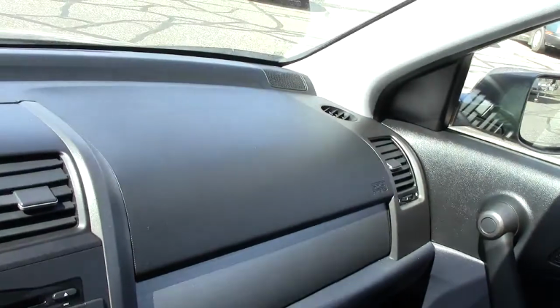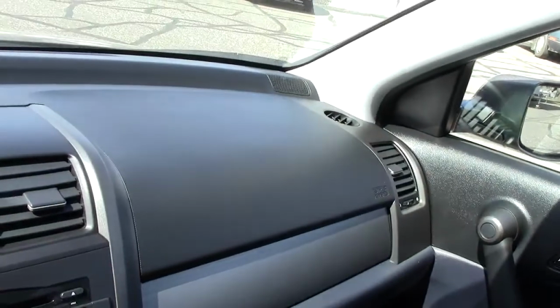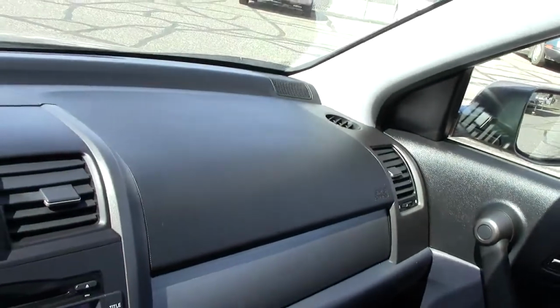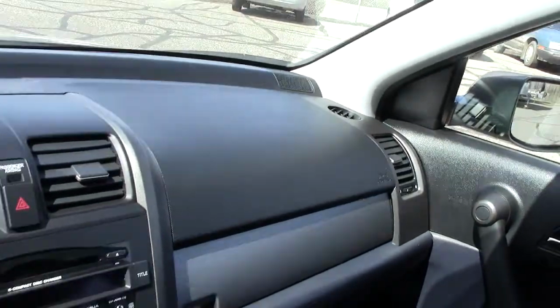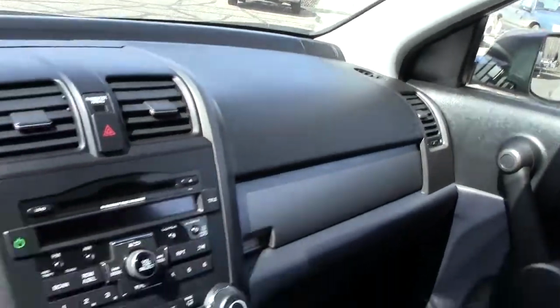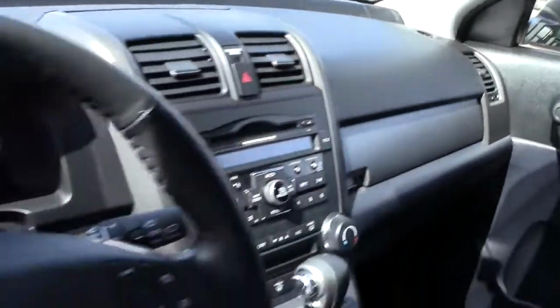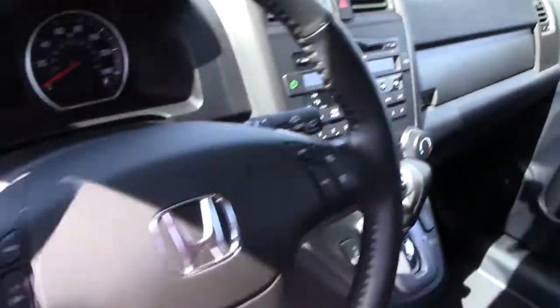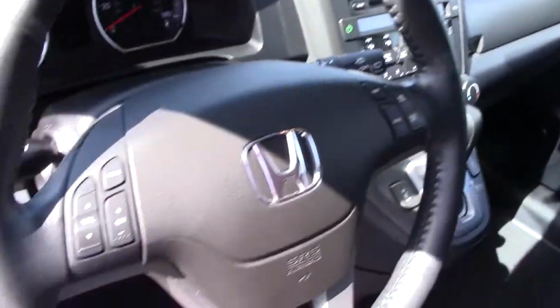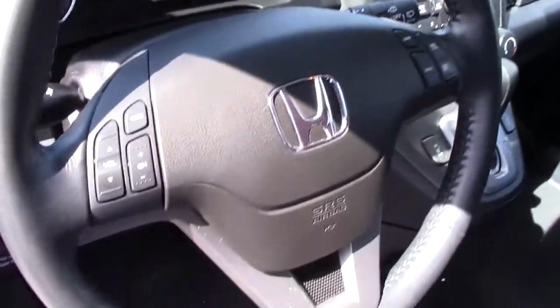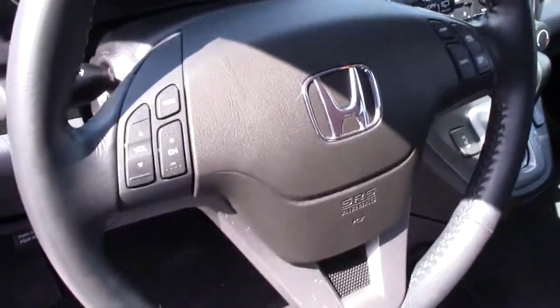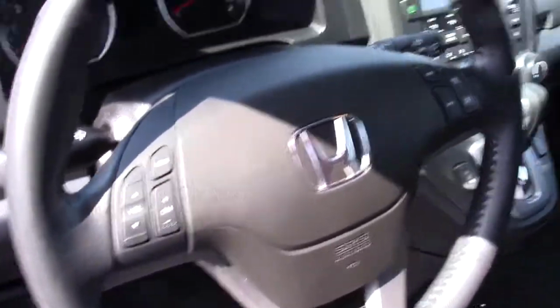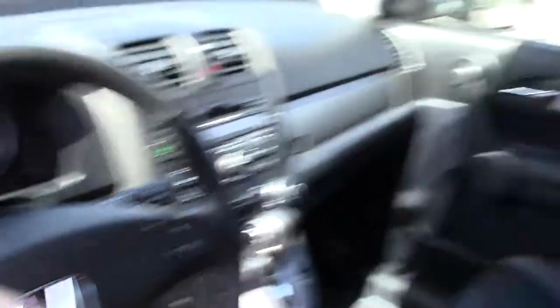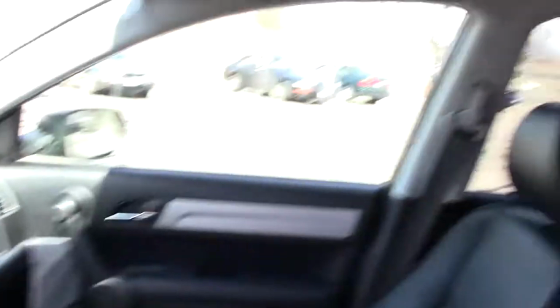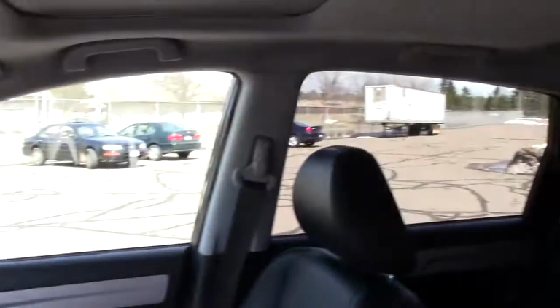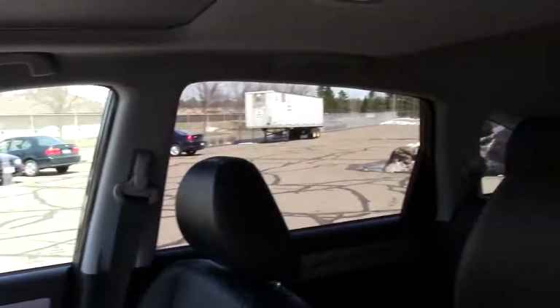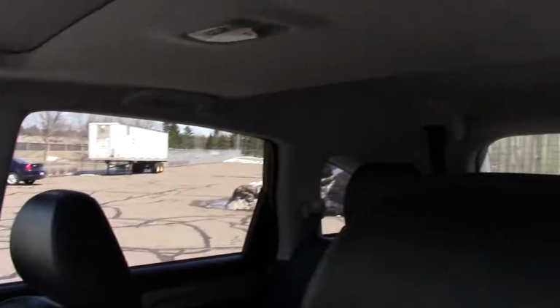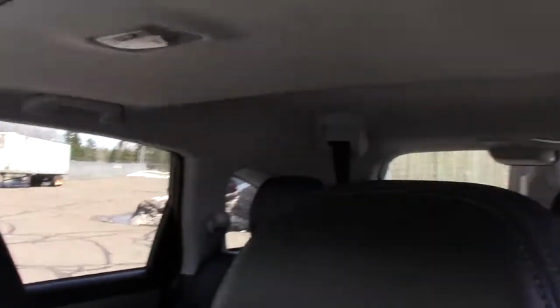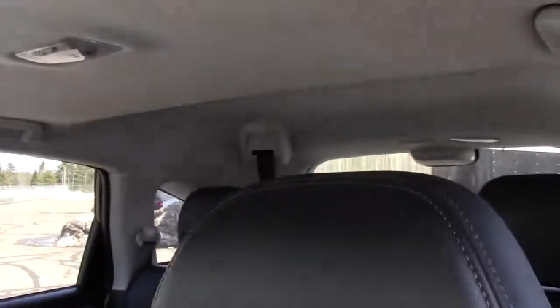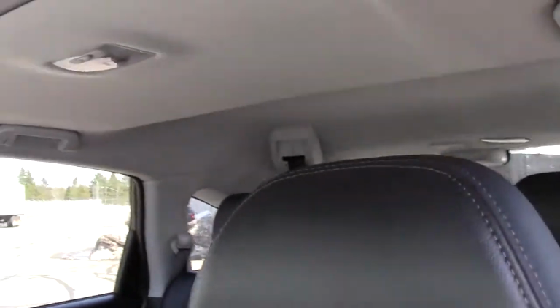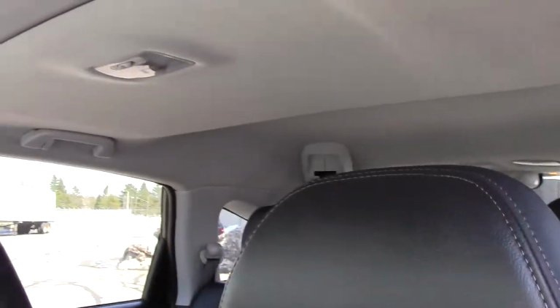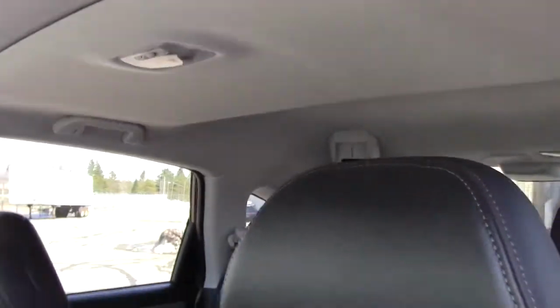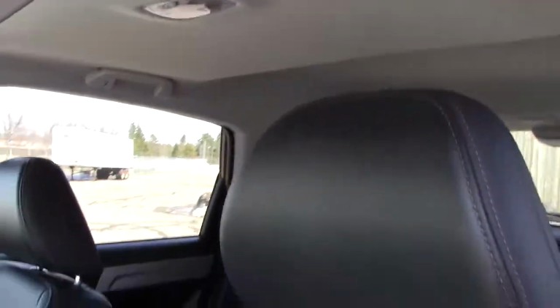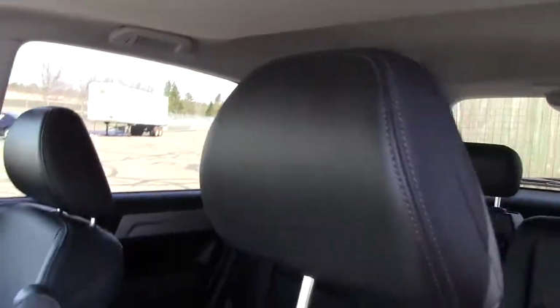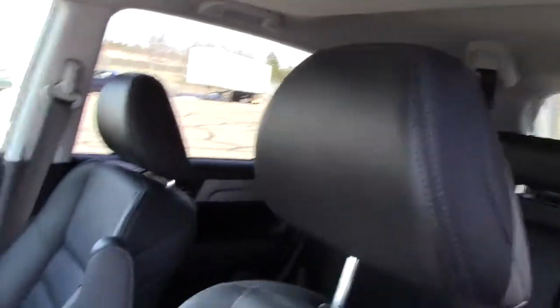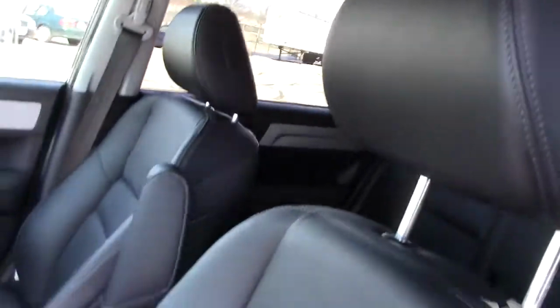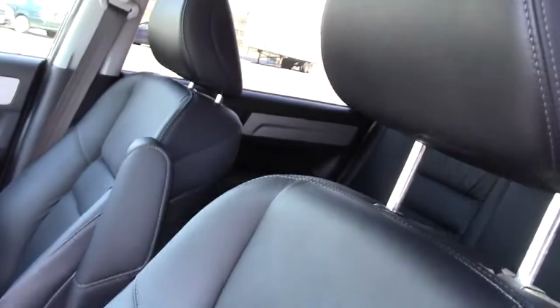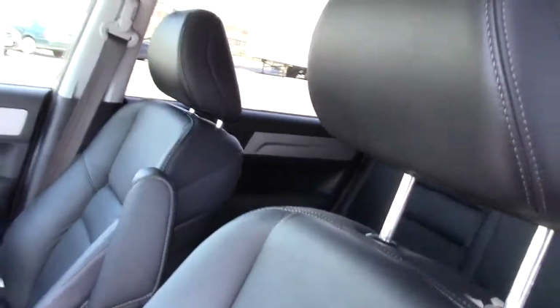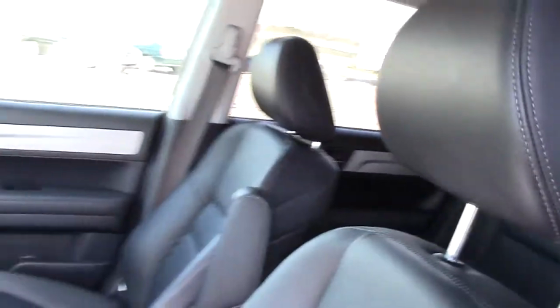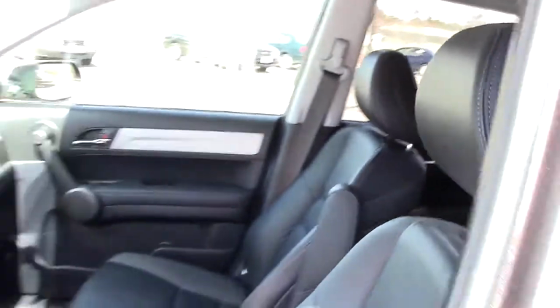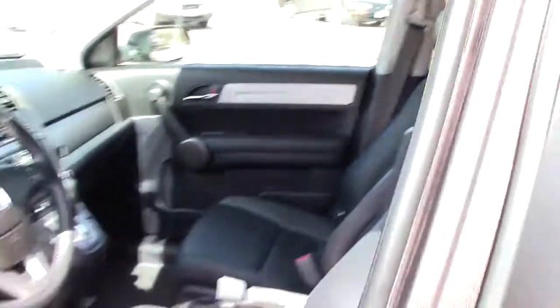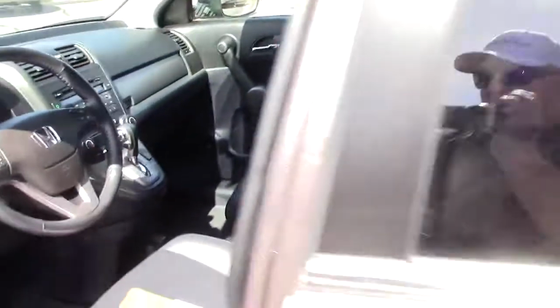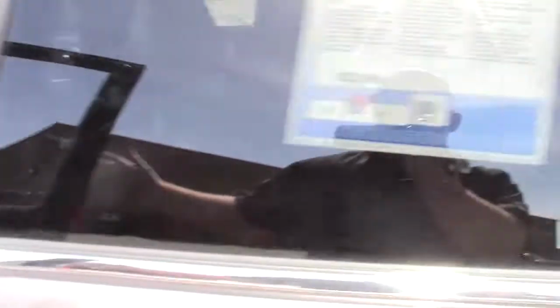Safety-wise, there are airbags obviously in front of both the driver and the passenger, and then throughout the rest of the cab of the vehicle and both sides of the vehicle, as I mentioned before.